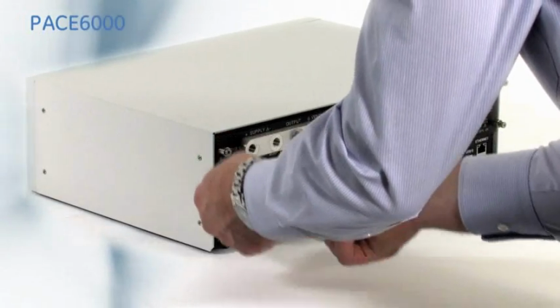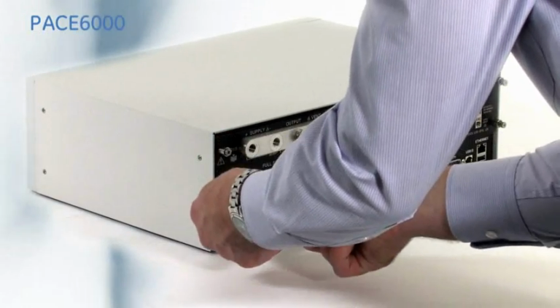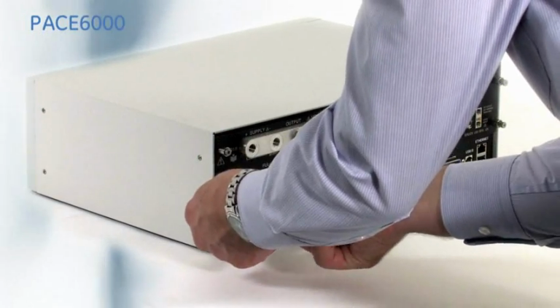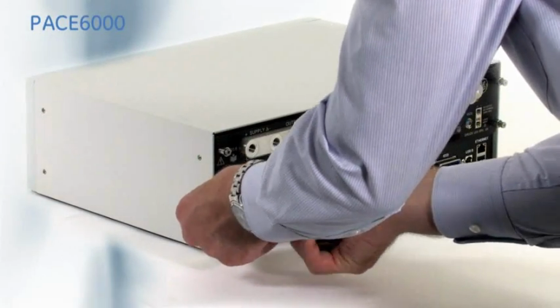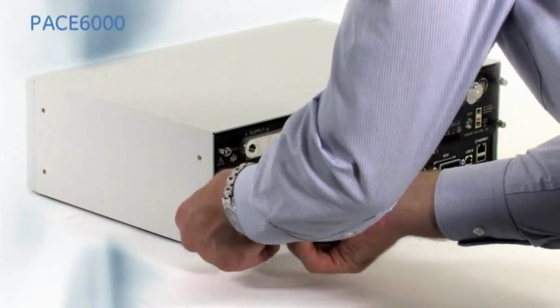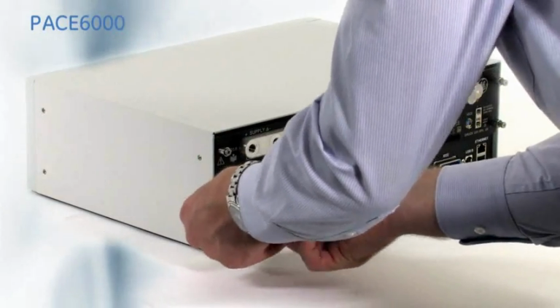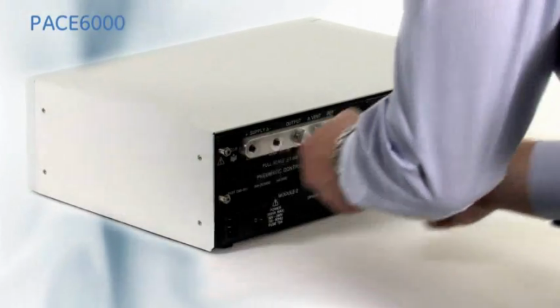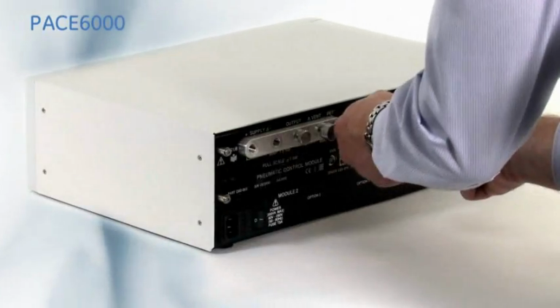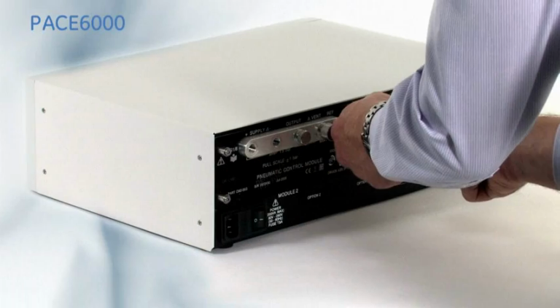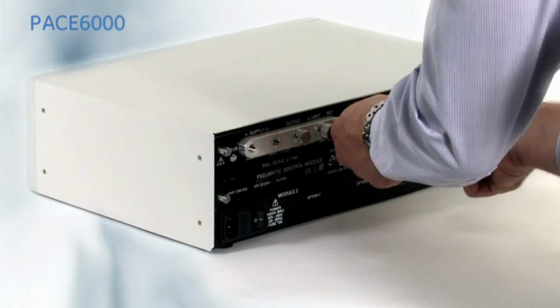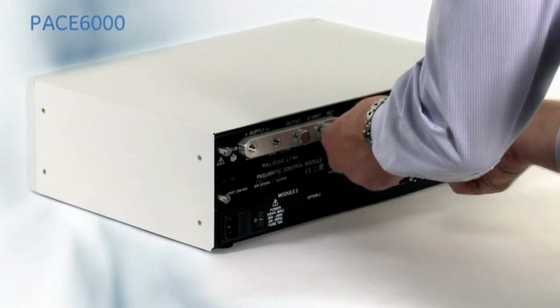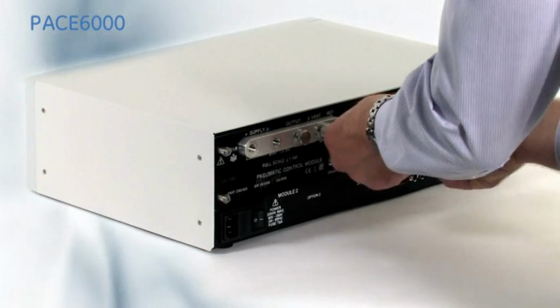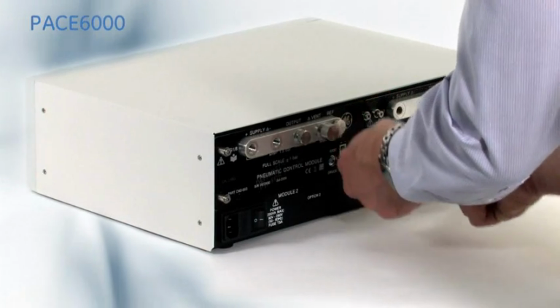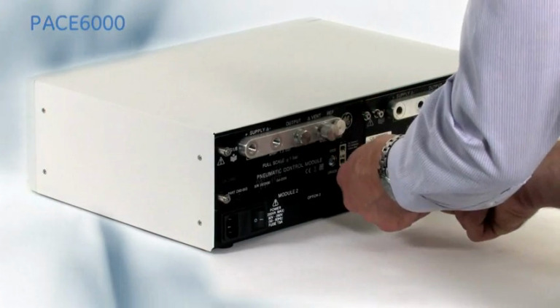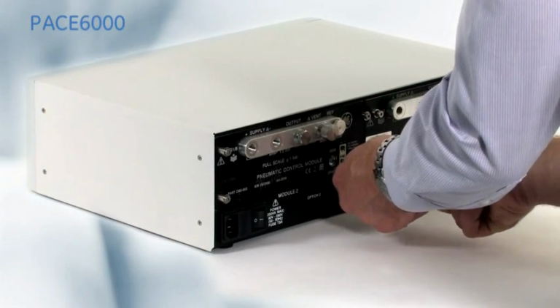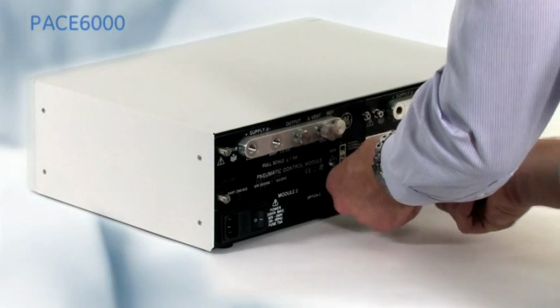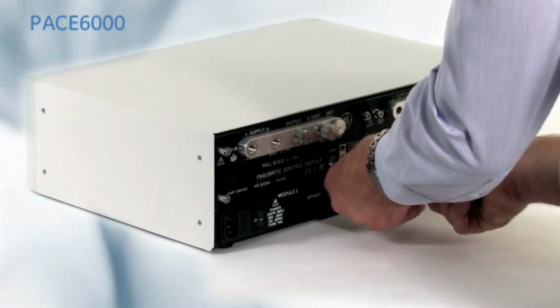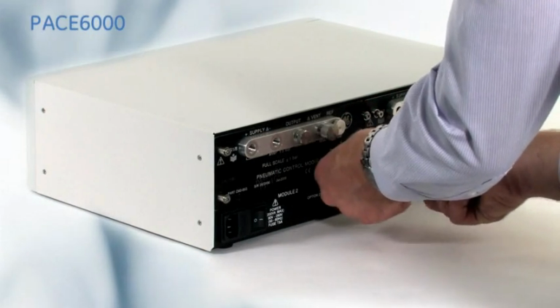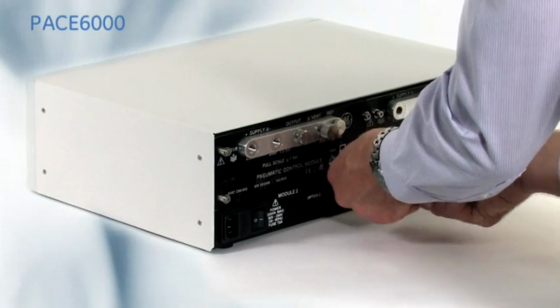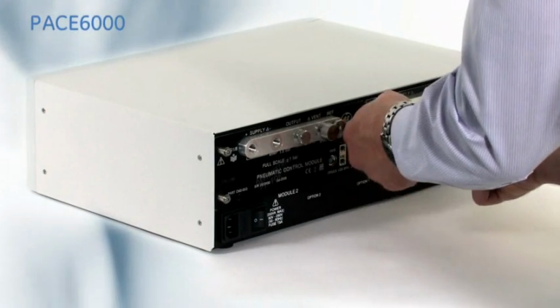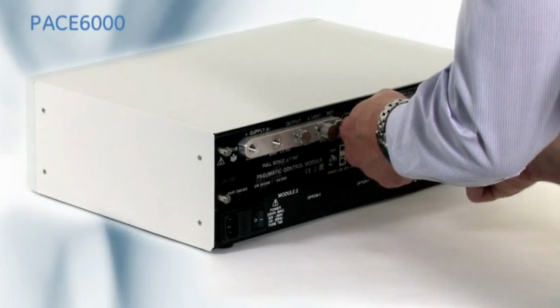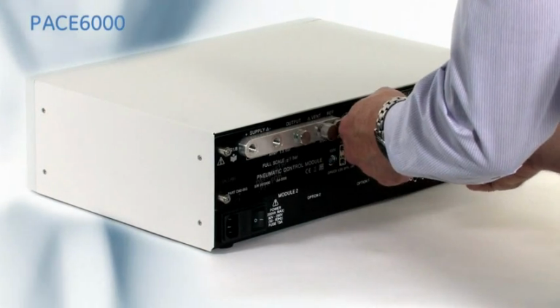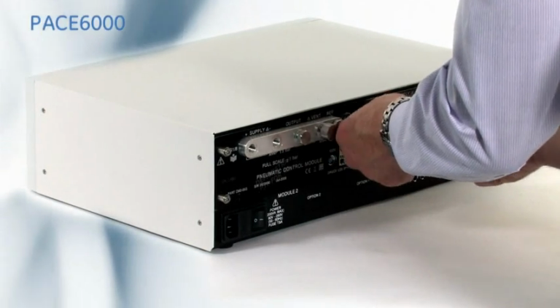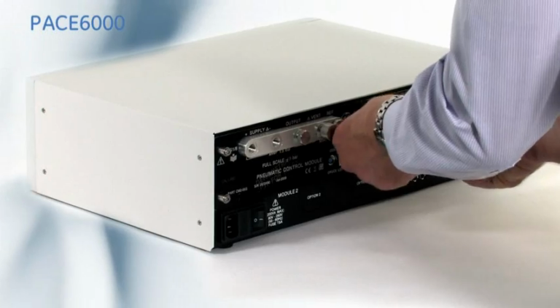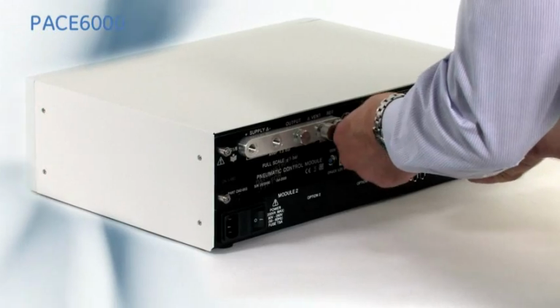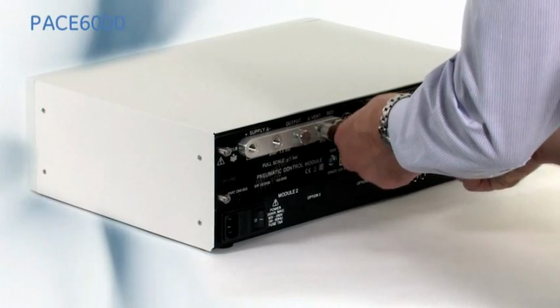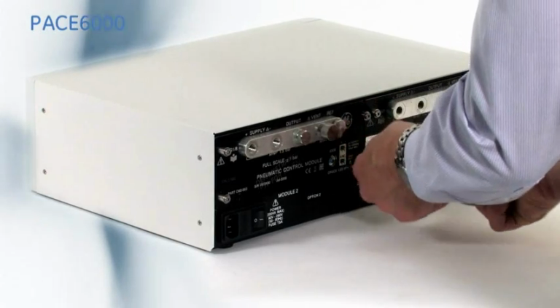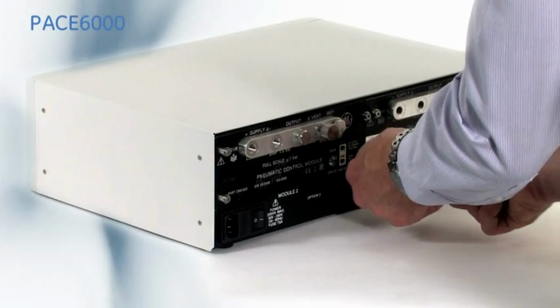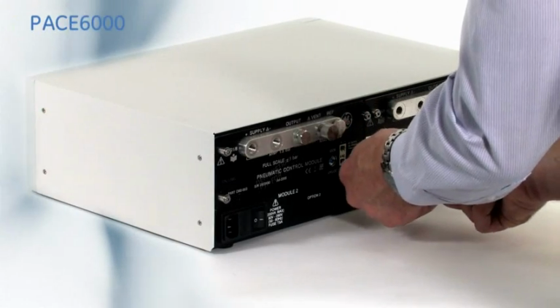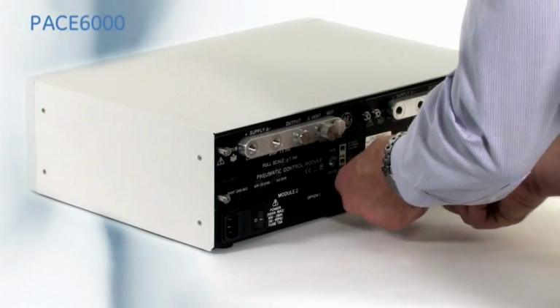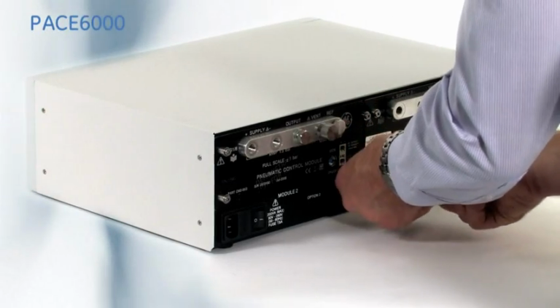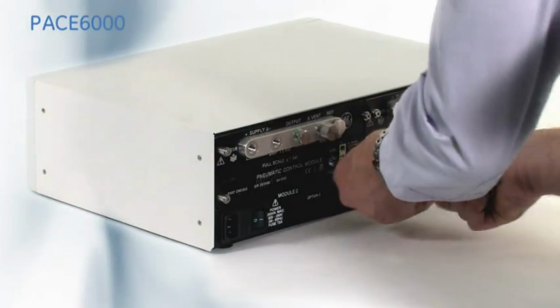The measurement precision of the modules is 0.005% of reading, plus 0.005% of full scale, with a control stability of 0.001% of full scale.